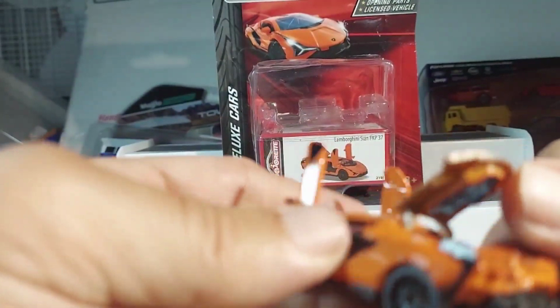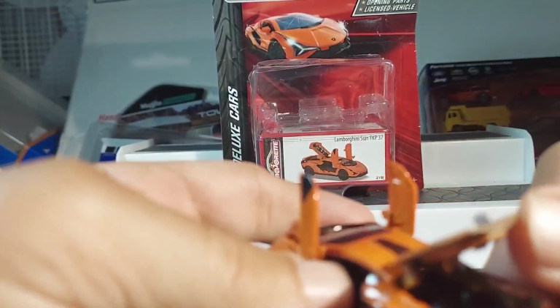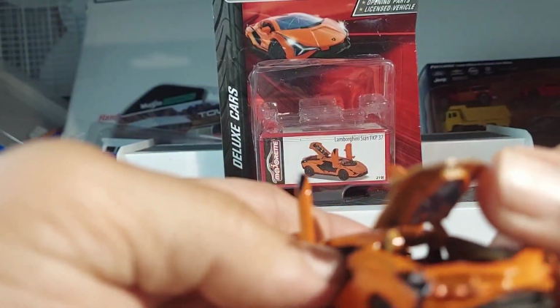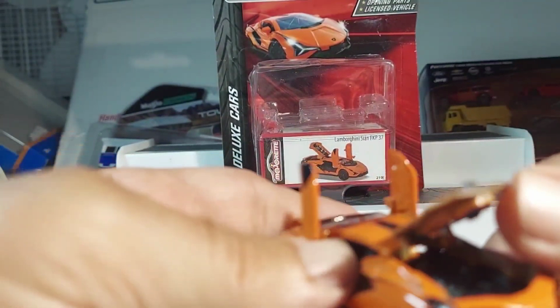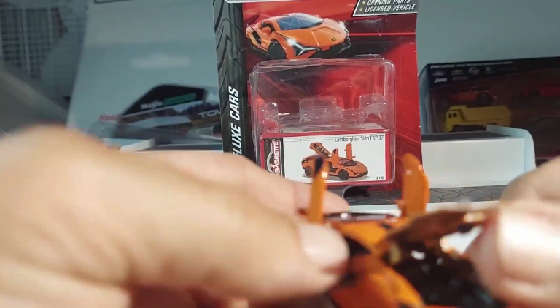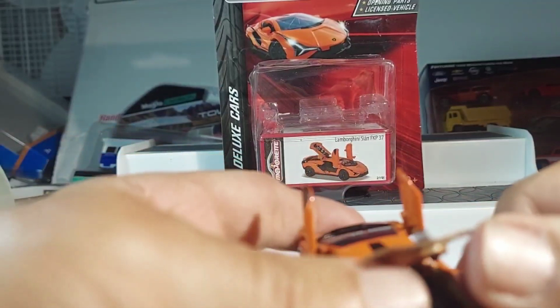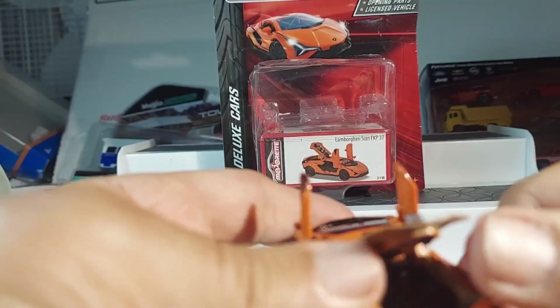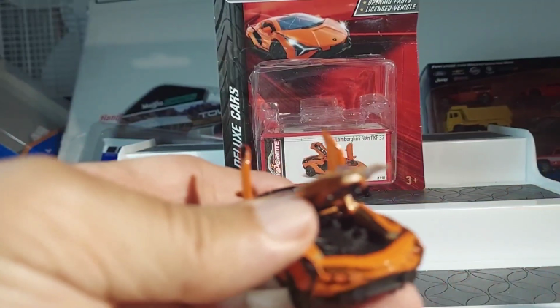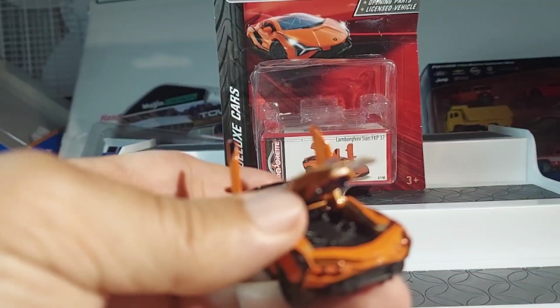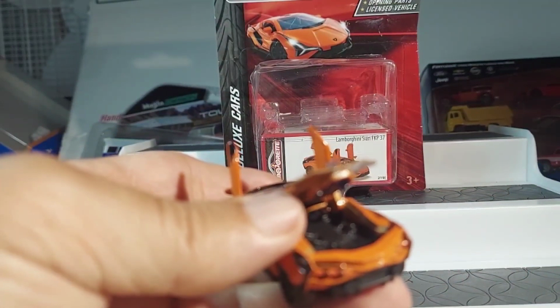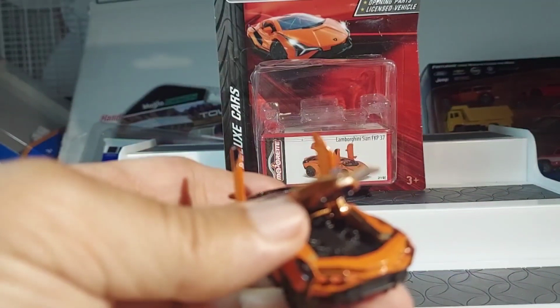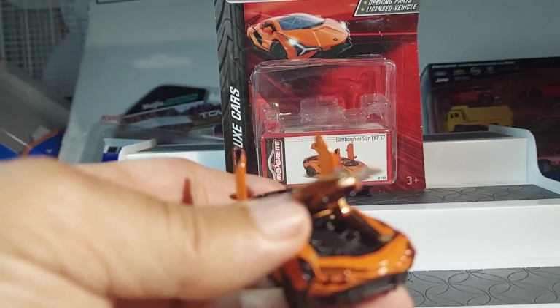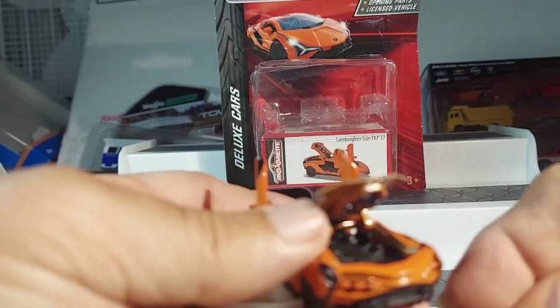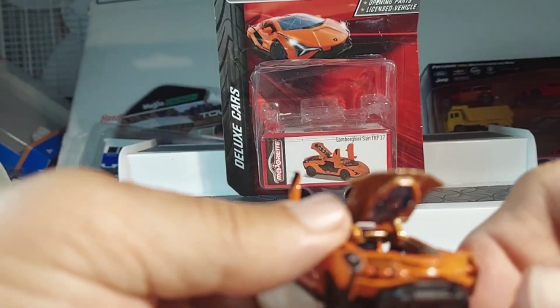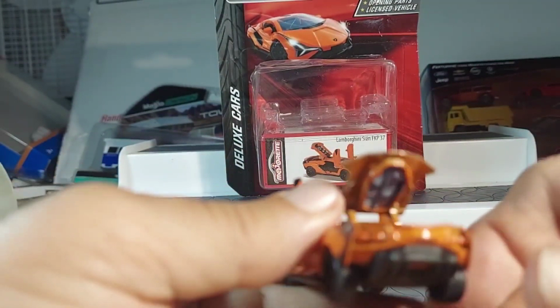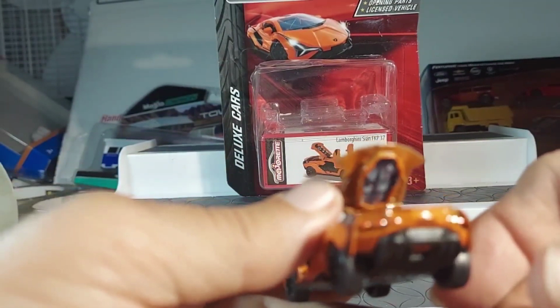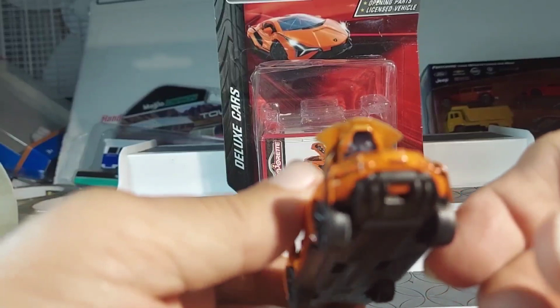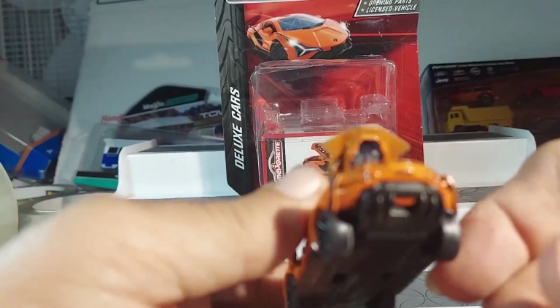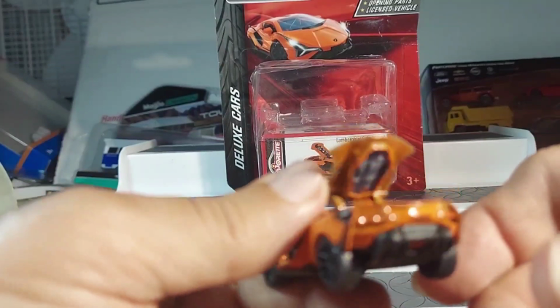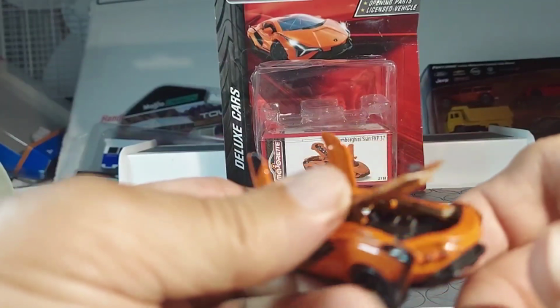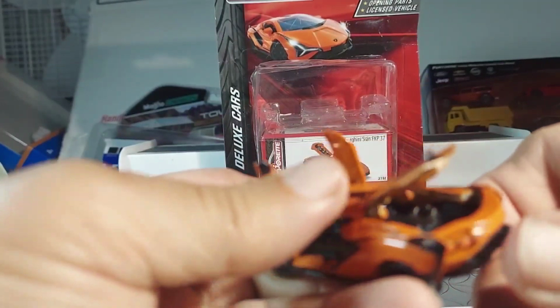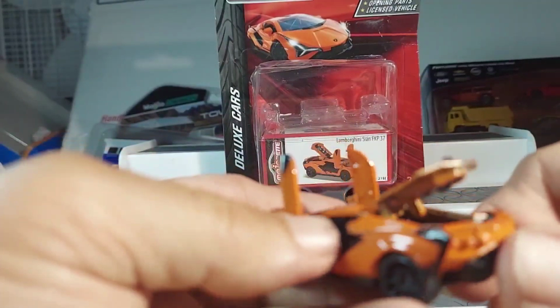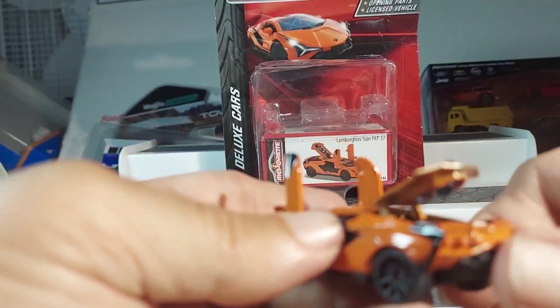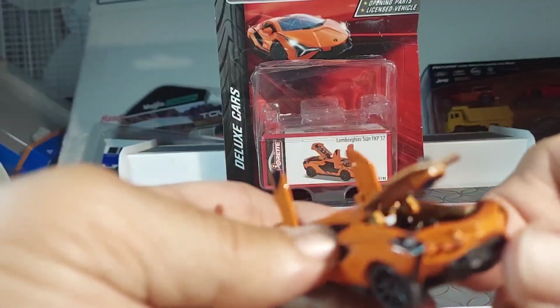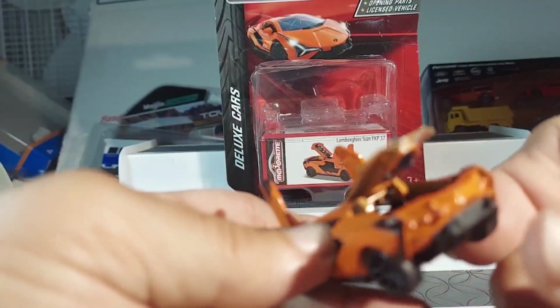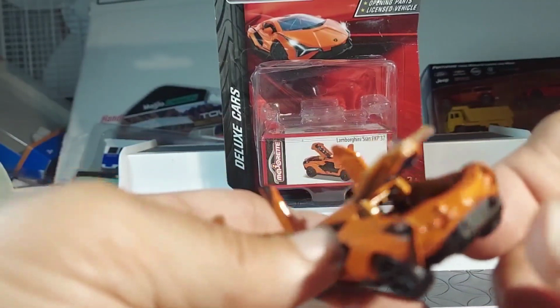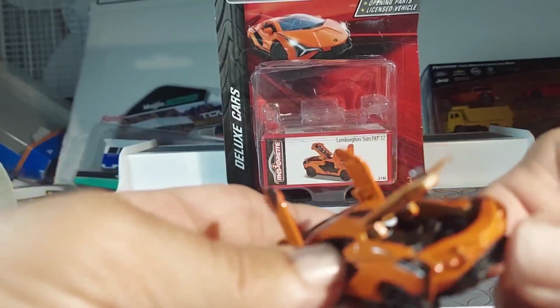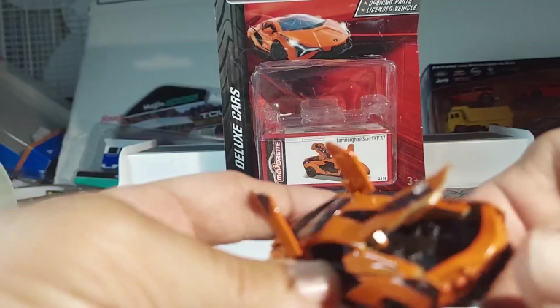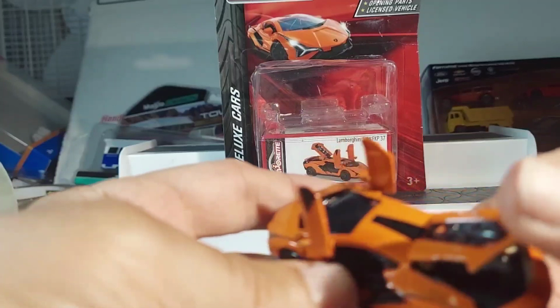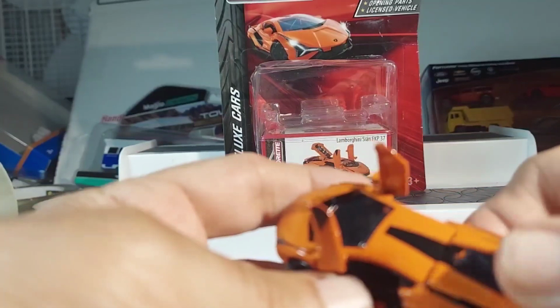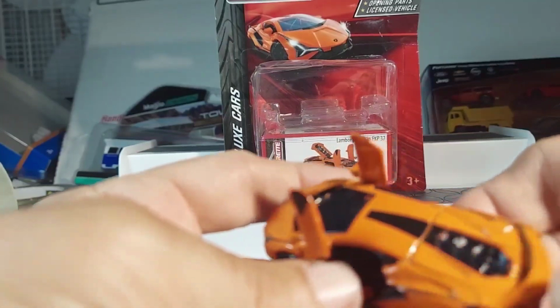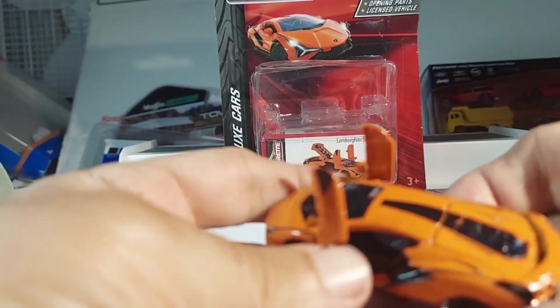So what does it say? The engine bay is interesting, and I know there's something in there, but it's not highly detailed, so that's fine.